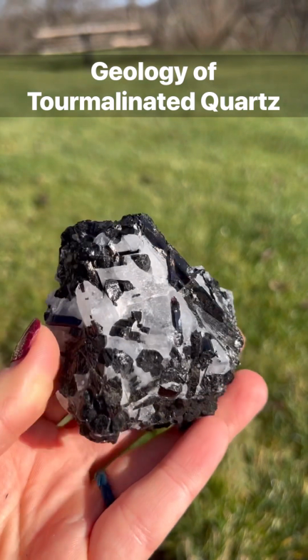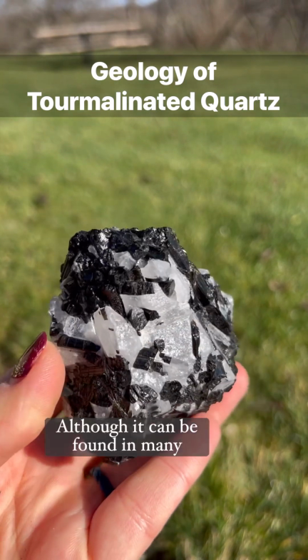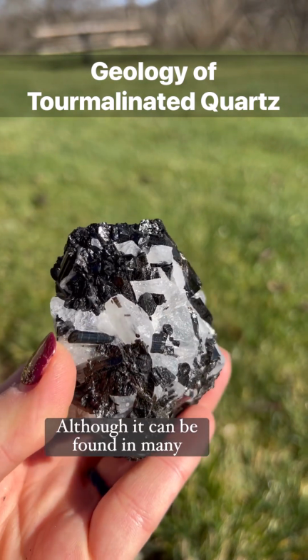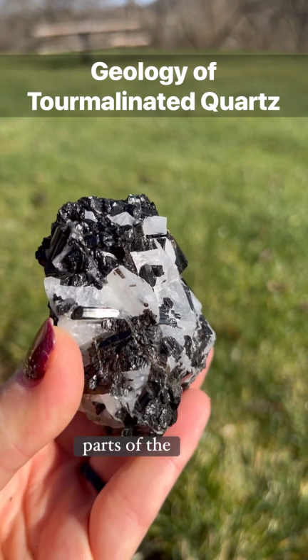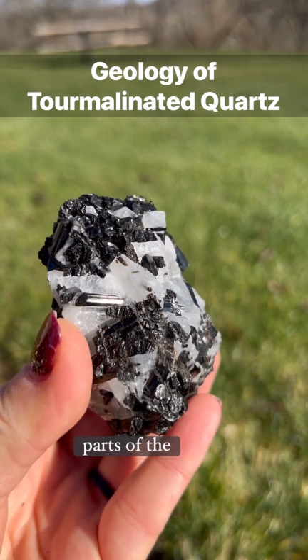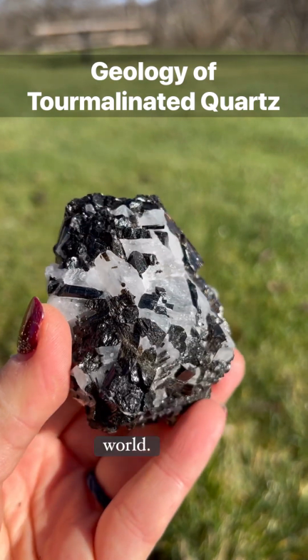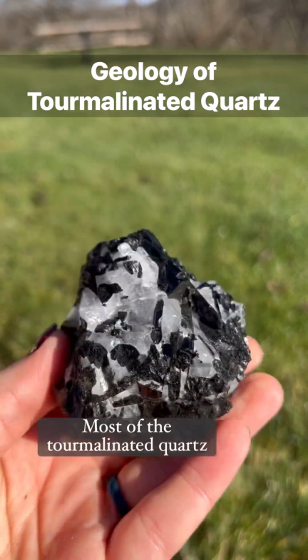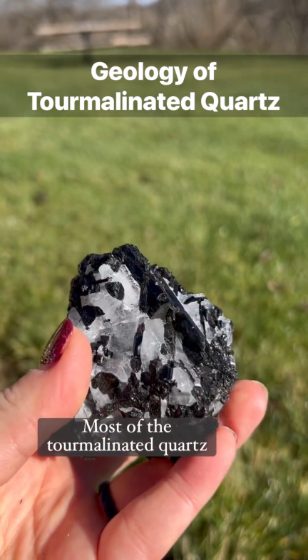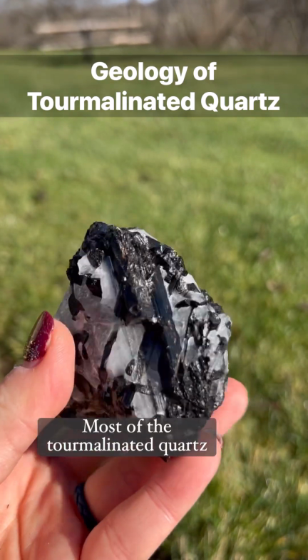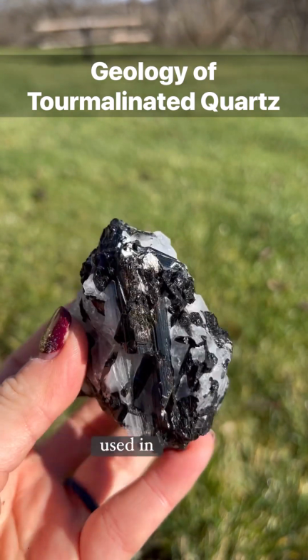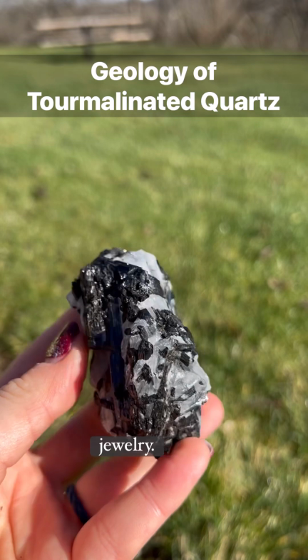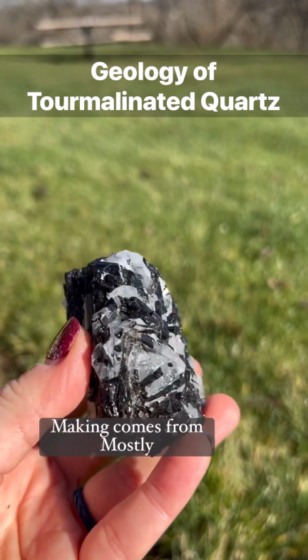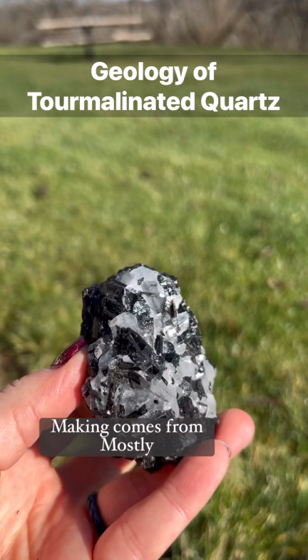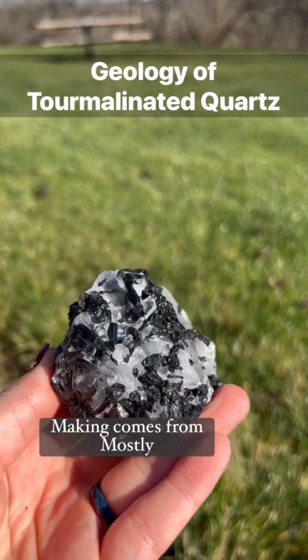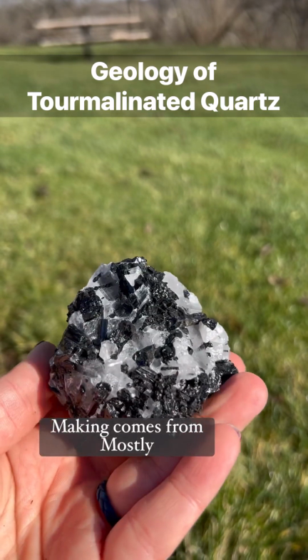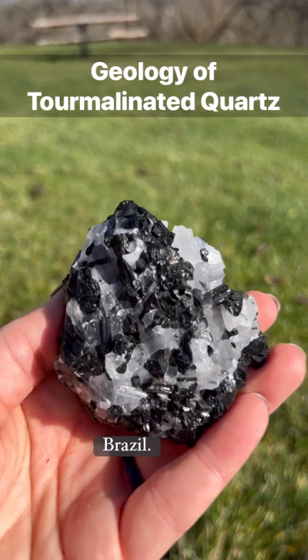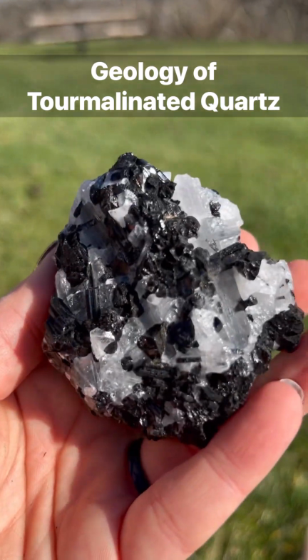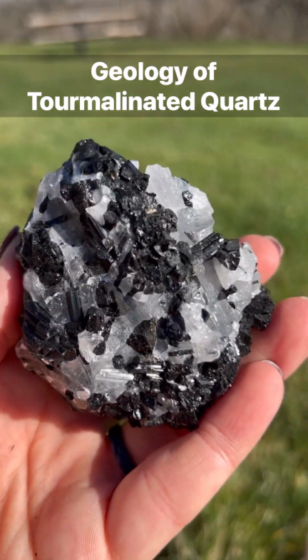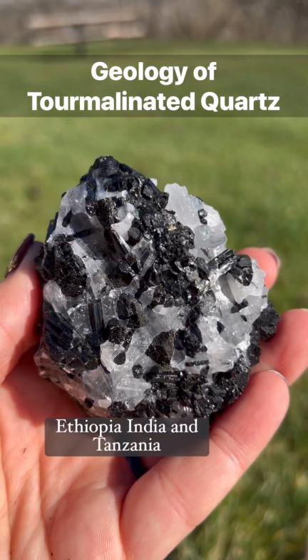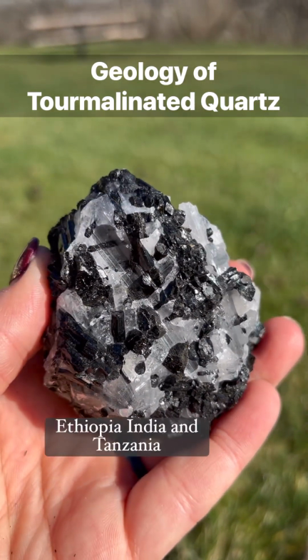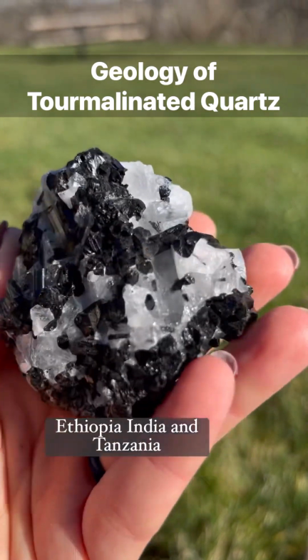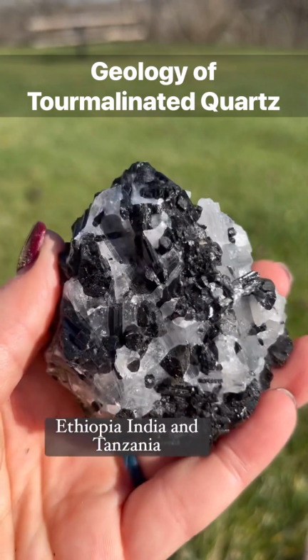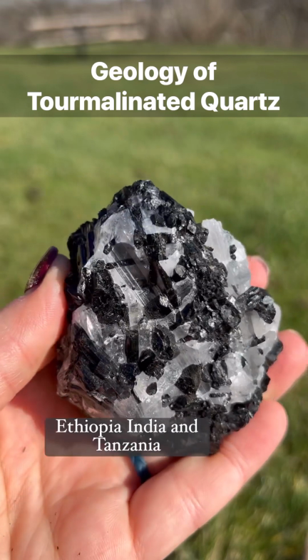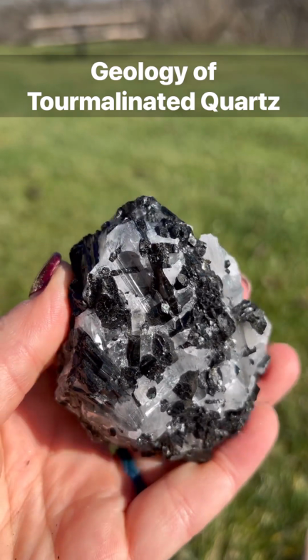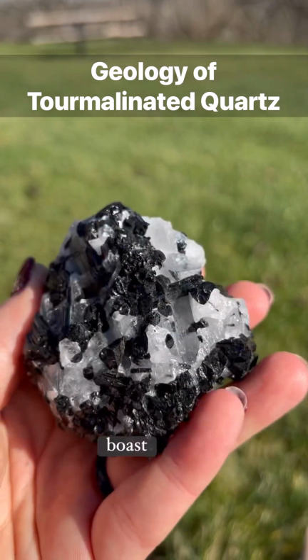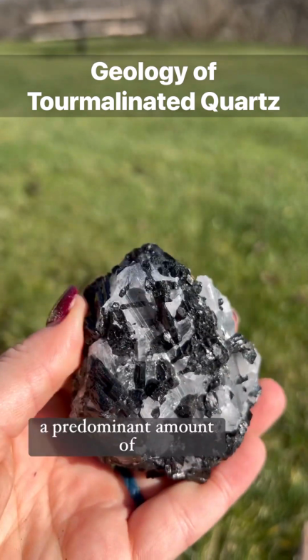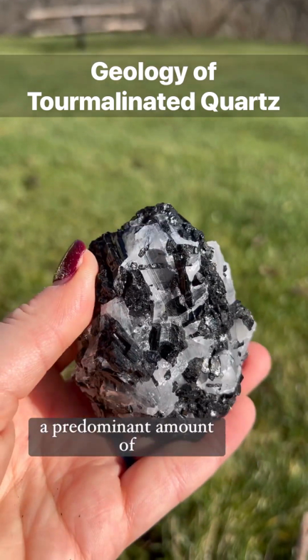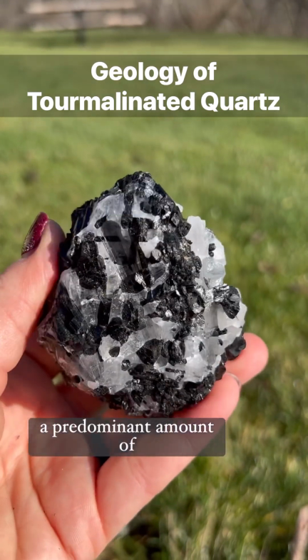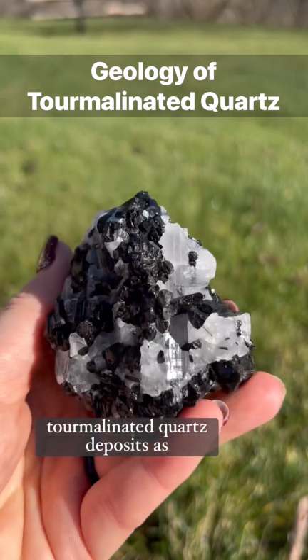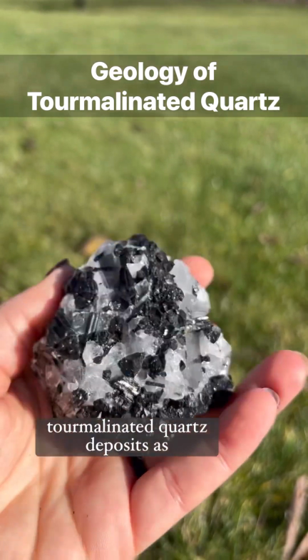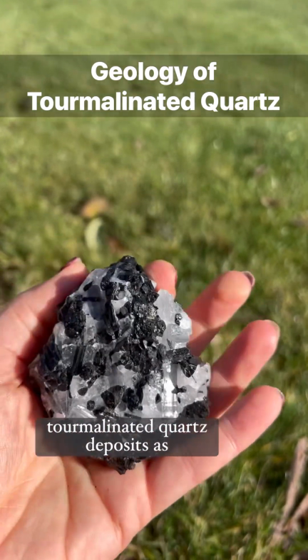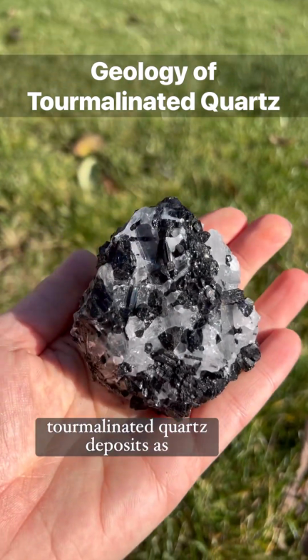Although it can be found in many parts of the world, most of the tourmalinated quartz used in jewelry making comes from mostly Brazil. However, Ethiopia, India, and Tanzania boast a predominant amount of tourmalinated quartz deposits as well.